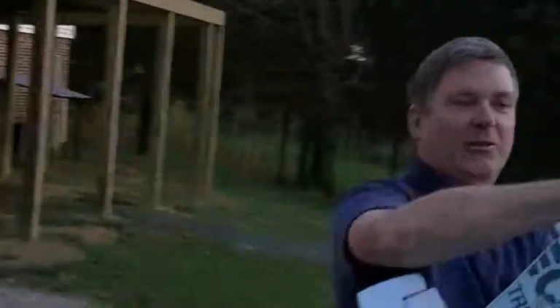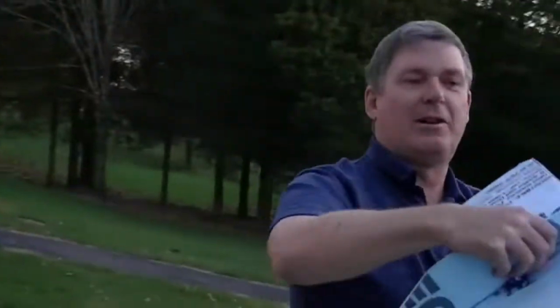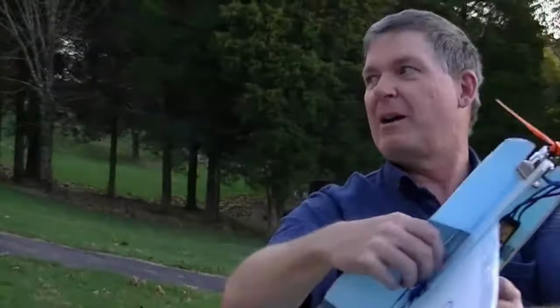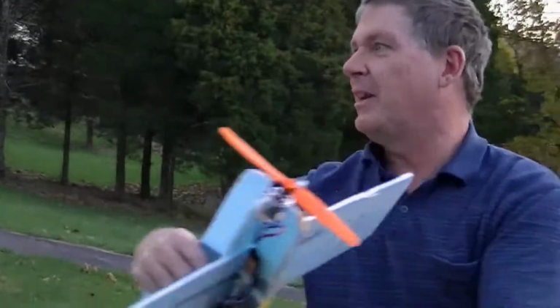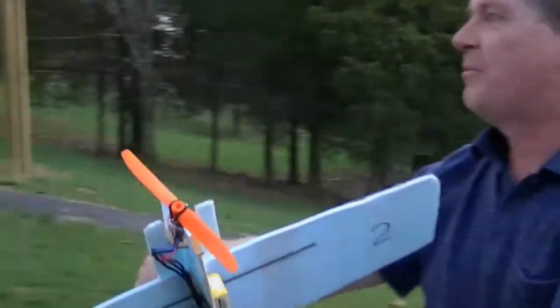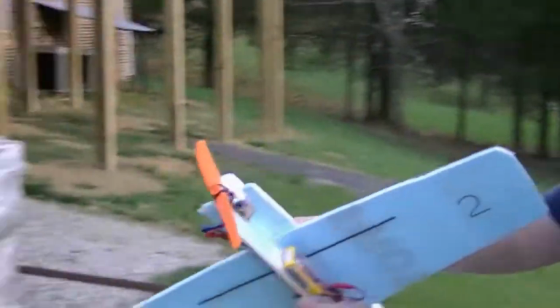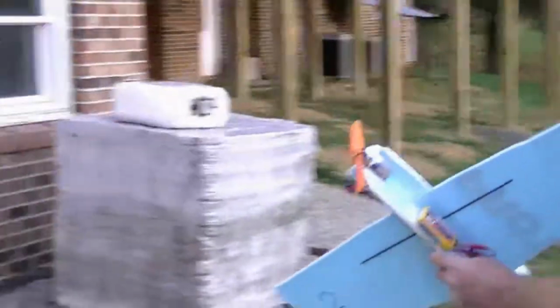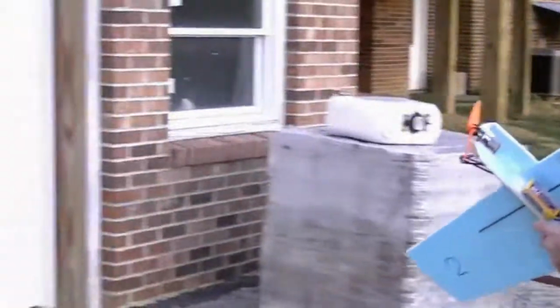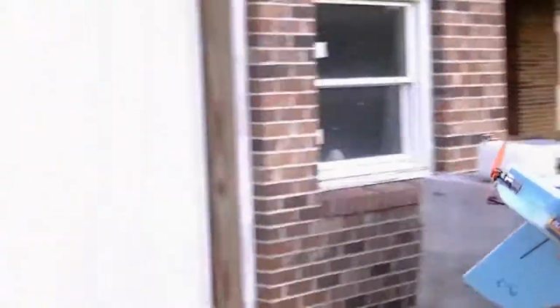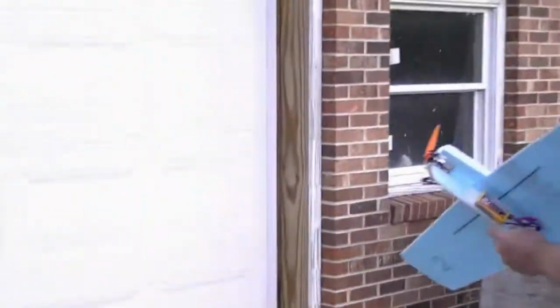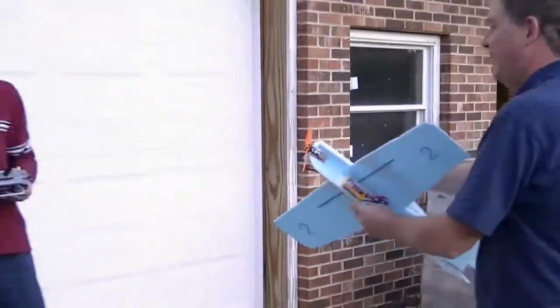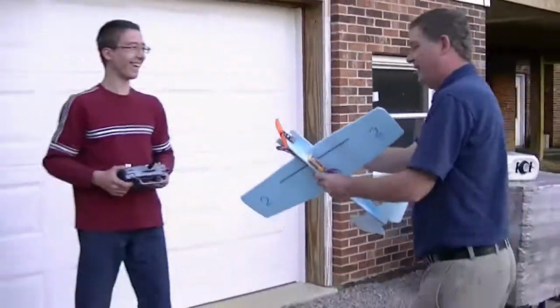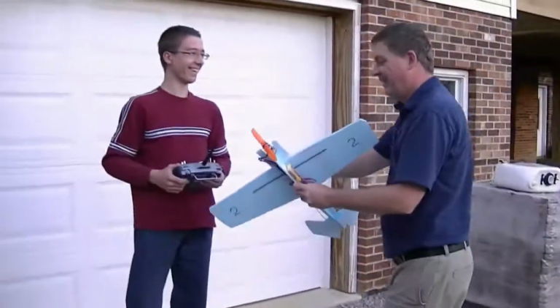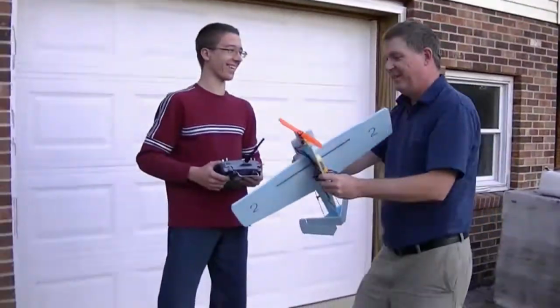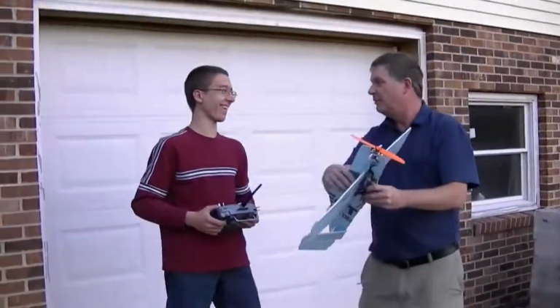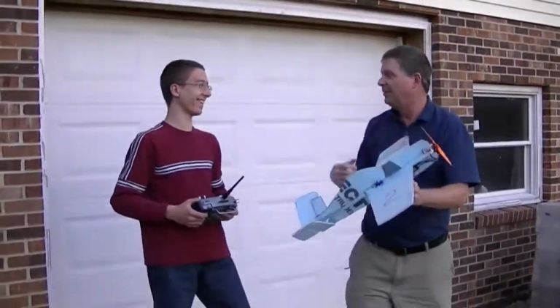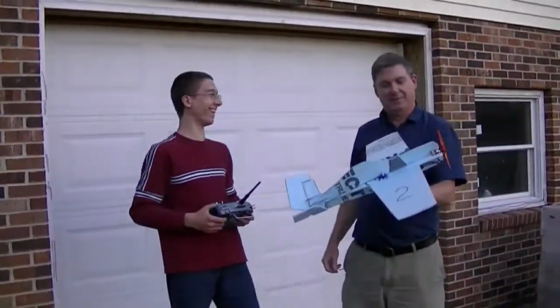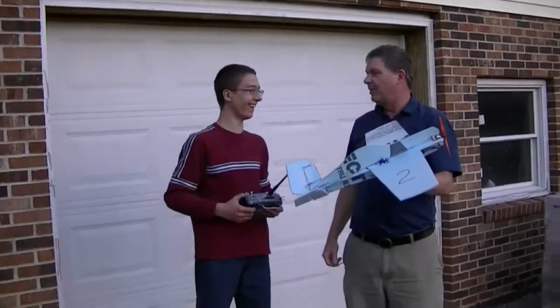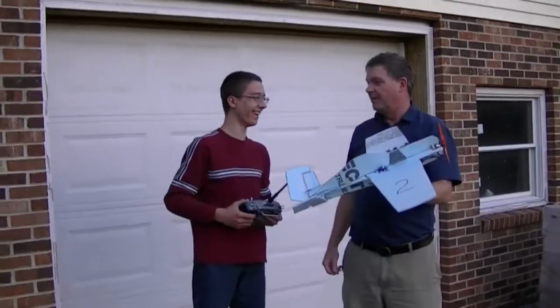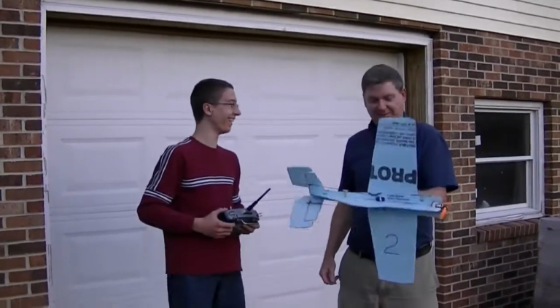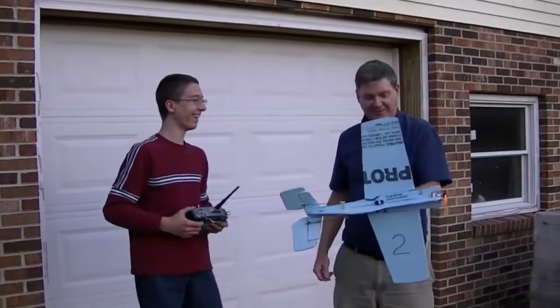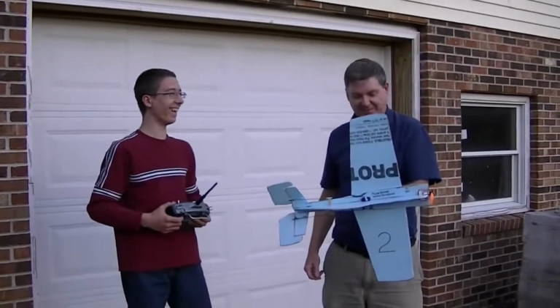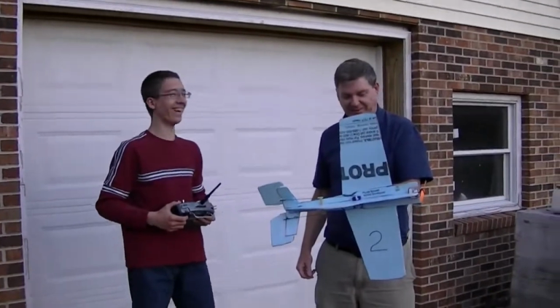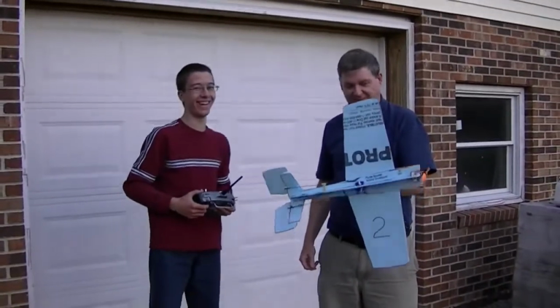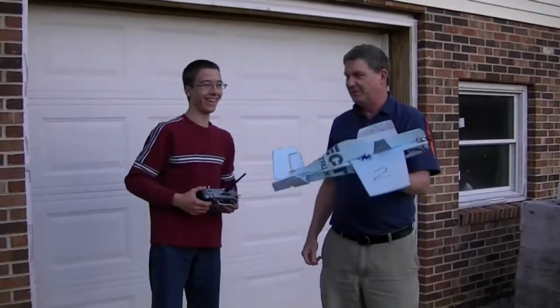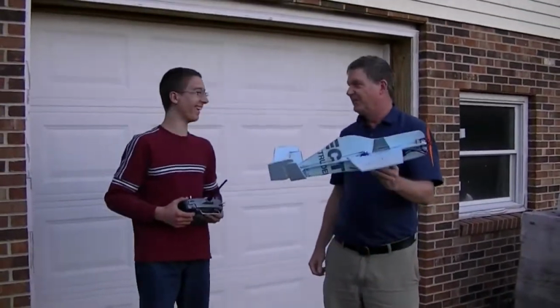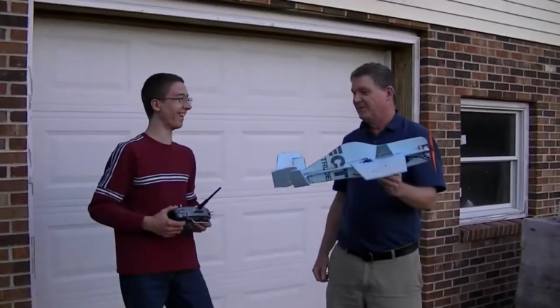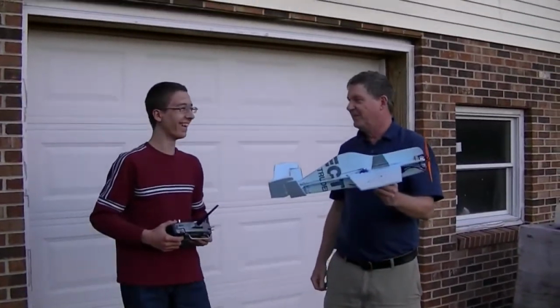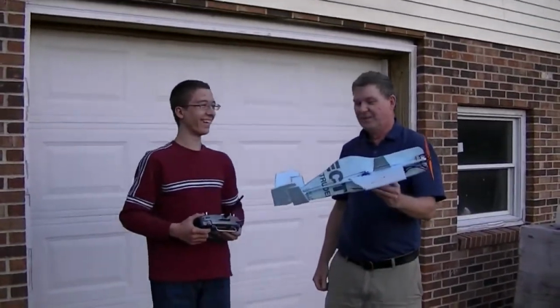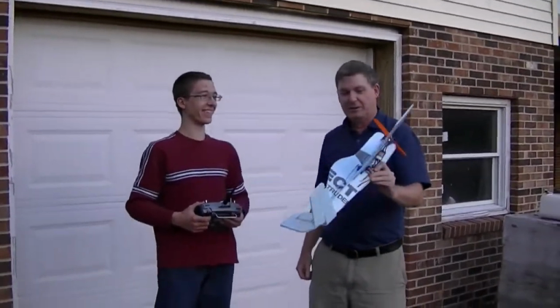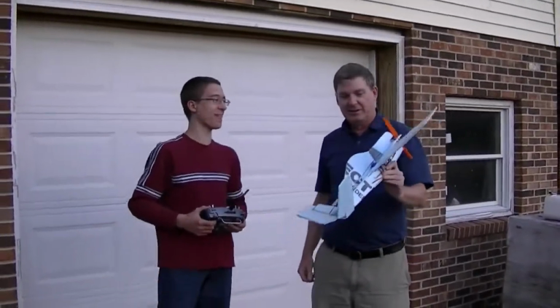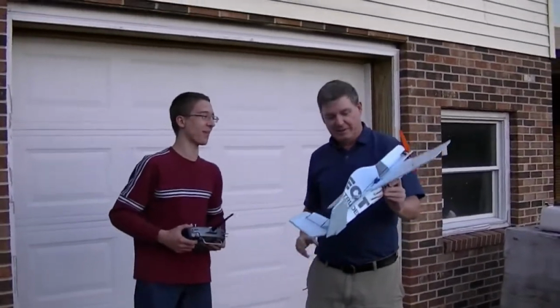Whoa! I mean, that was powerful. Yeah, right. It wasn't that powerful.